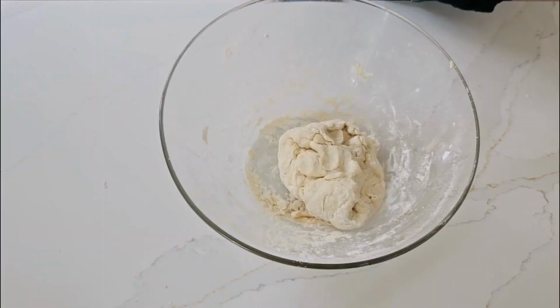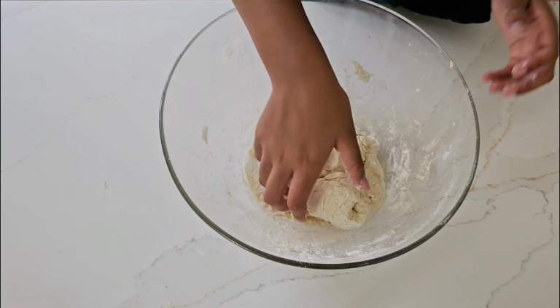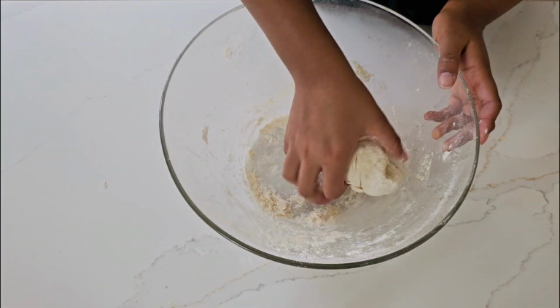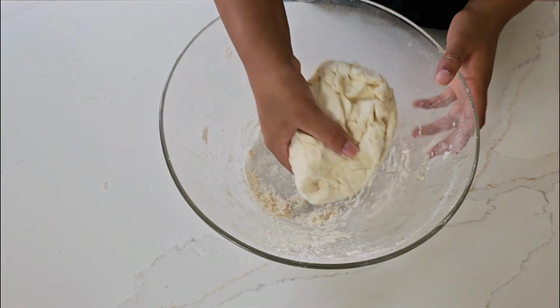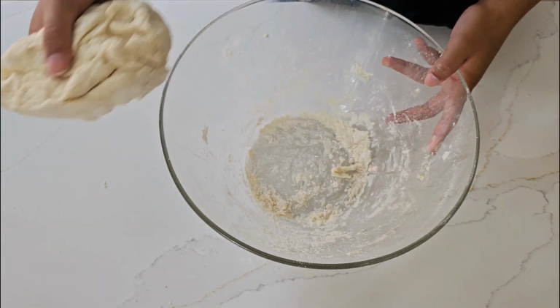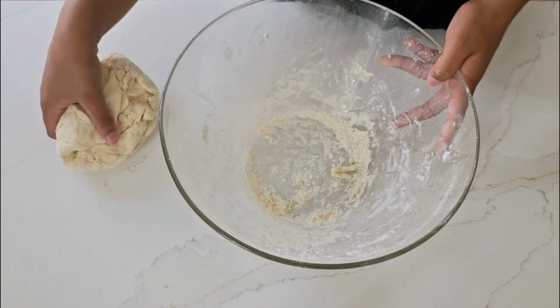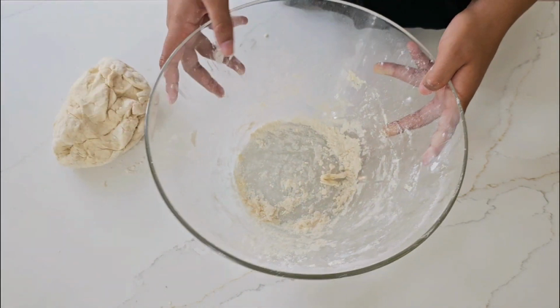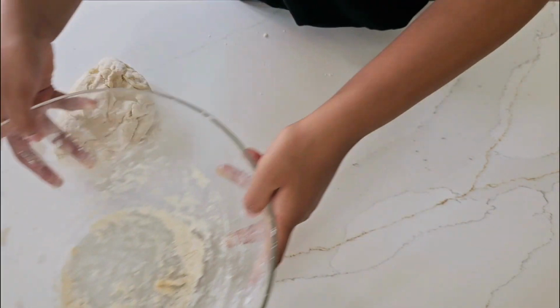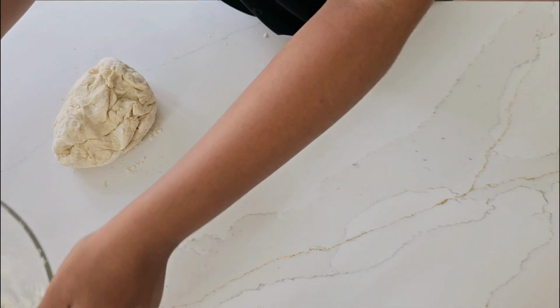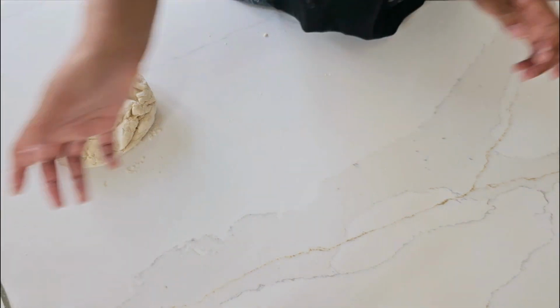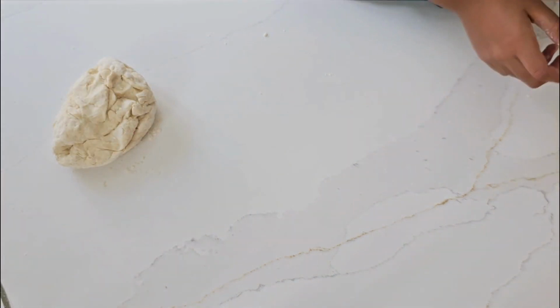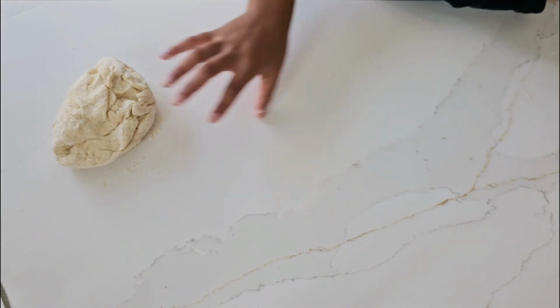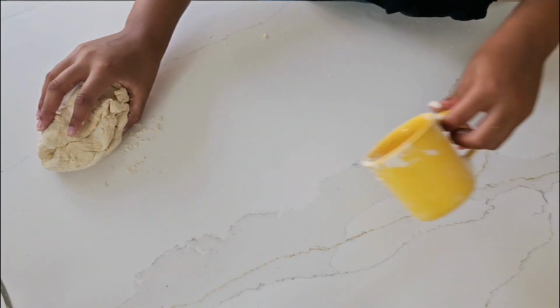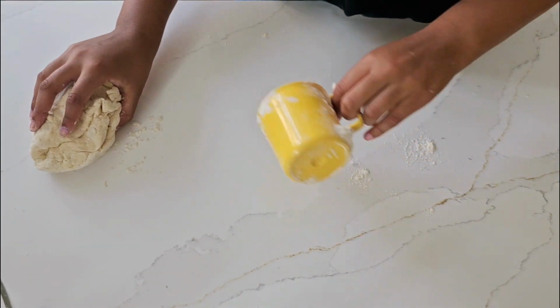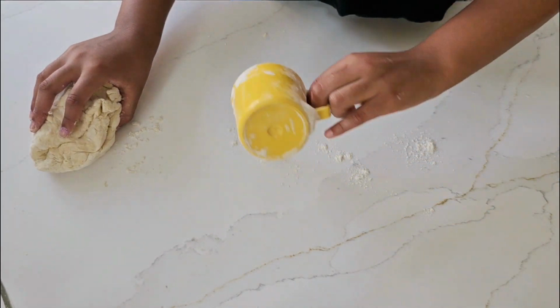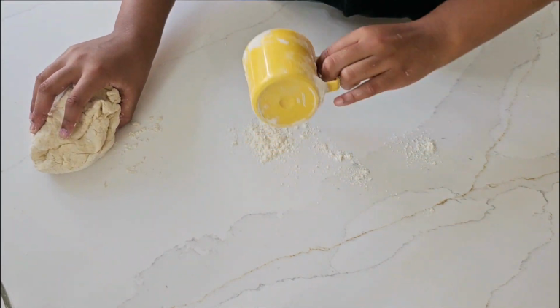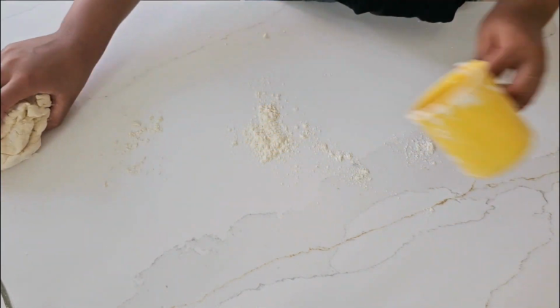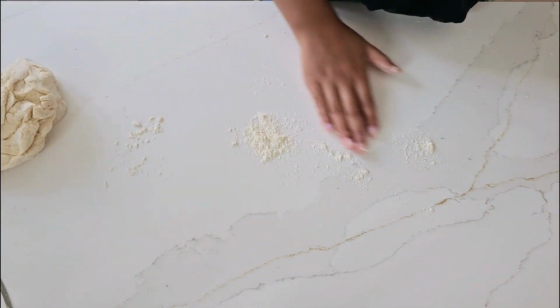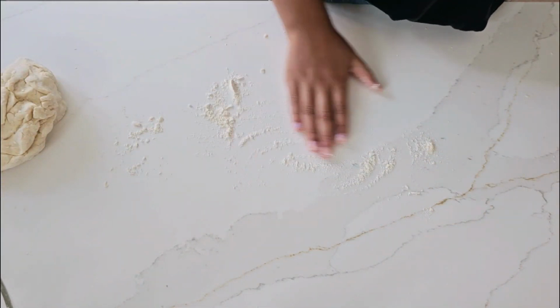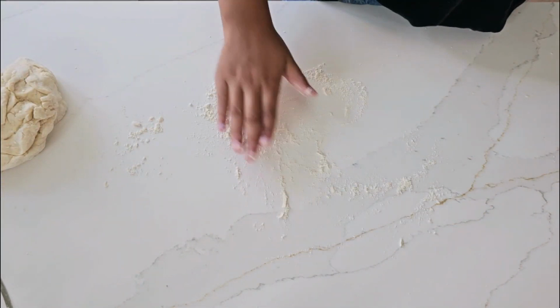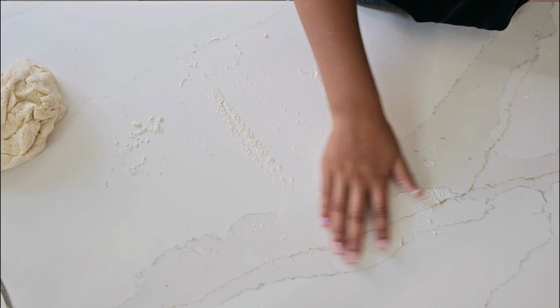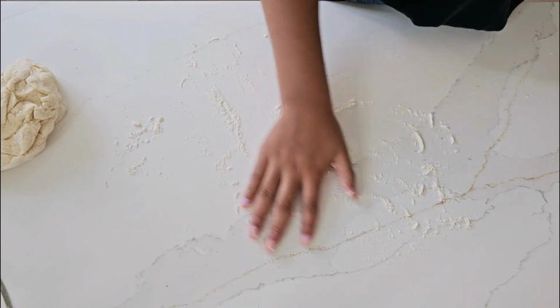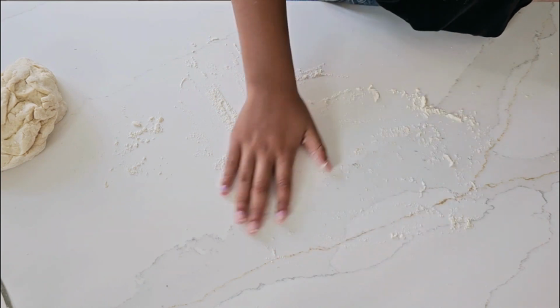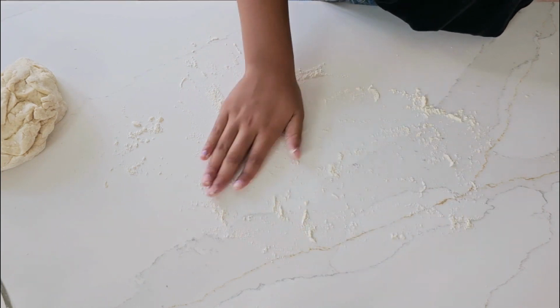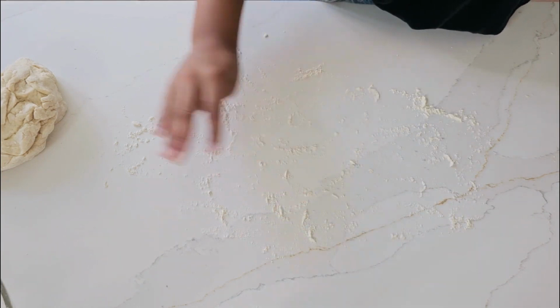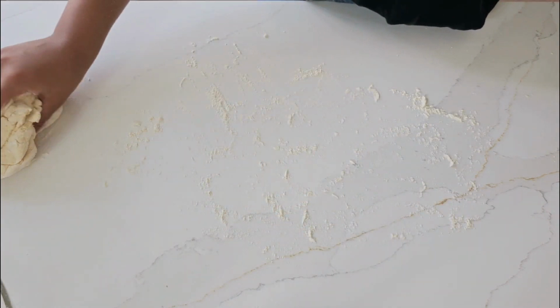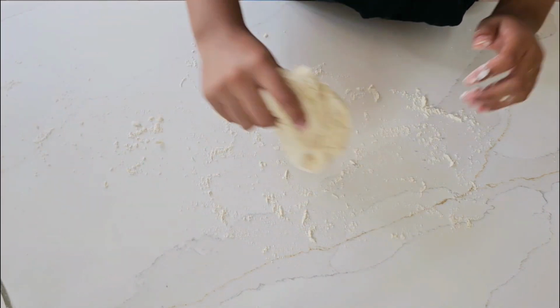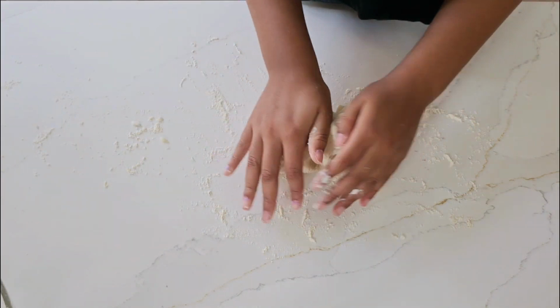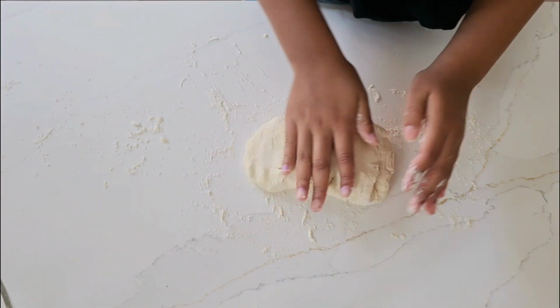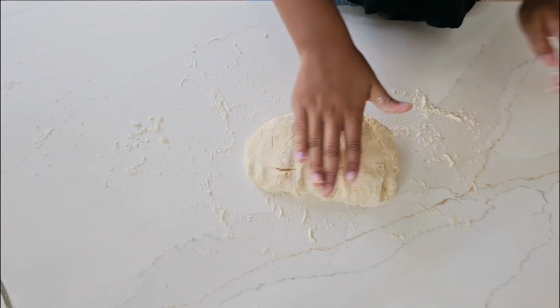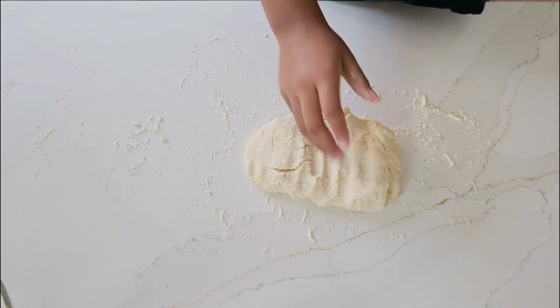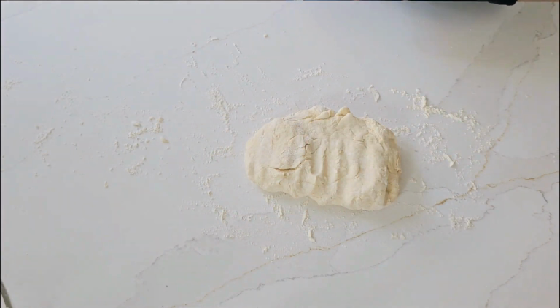Now it's time to roll out the dough. Flour the surface and roll out the dough.